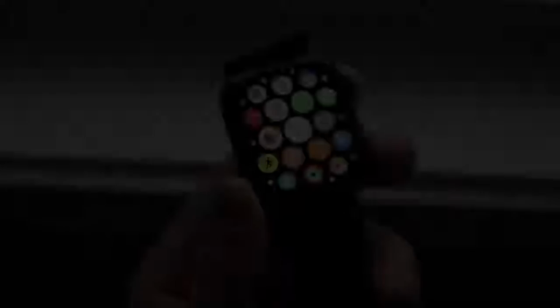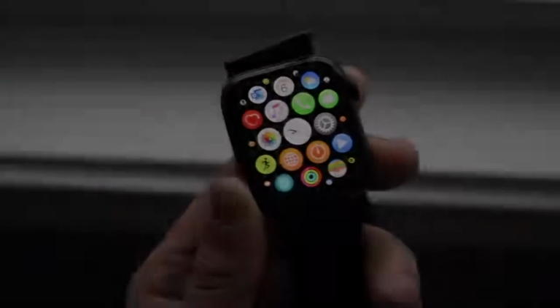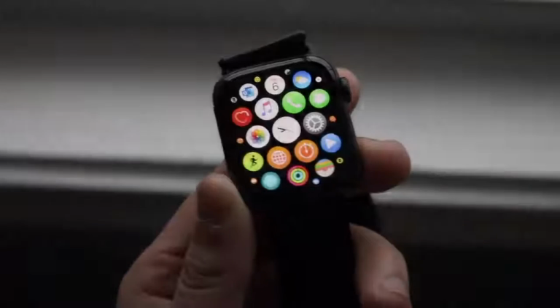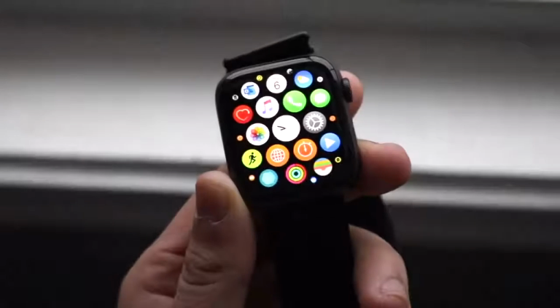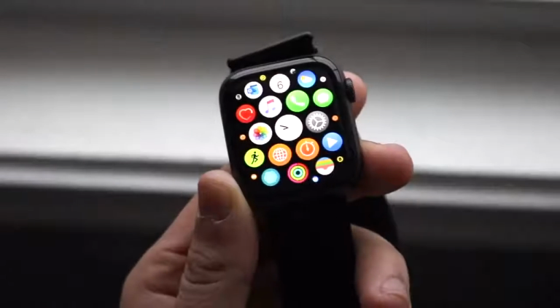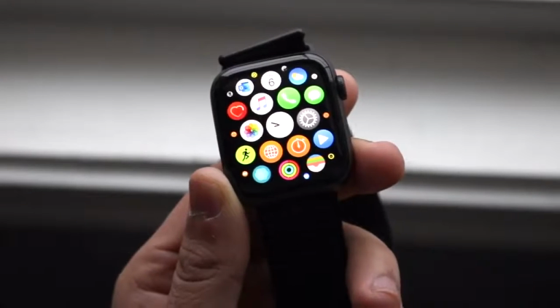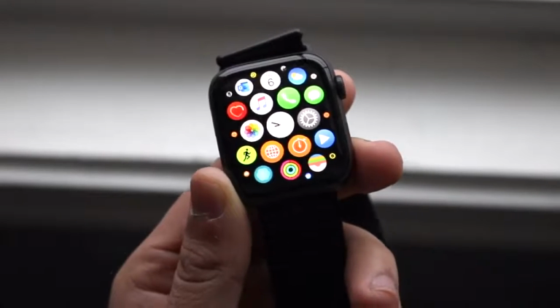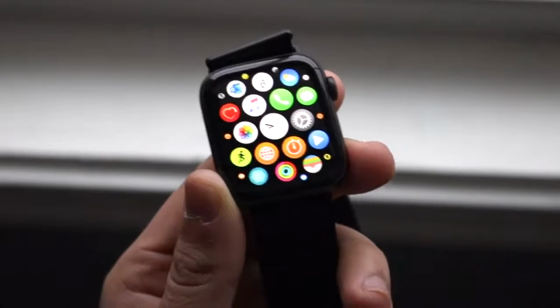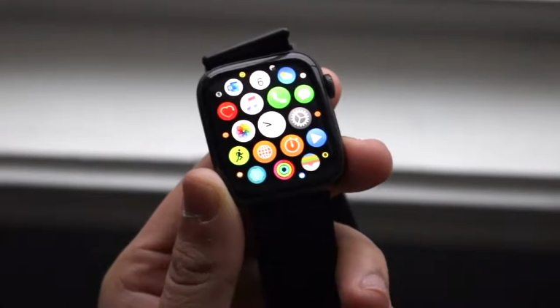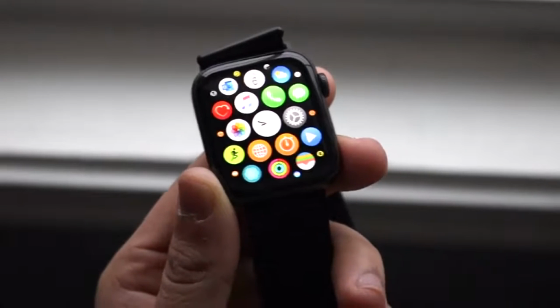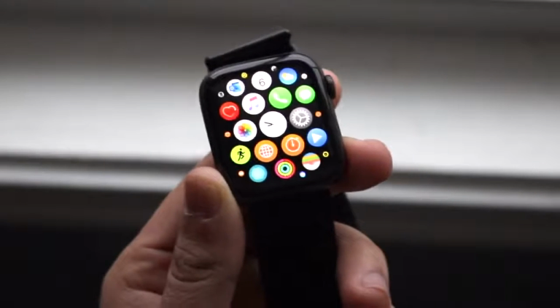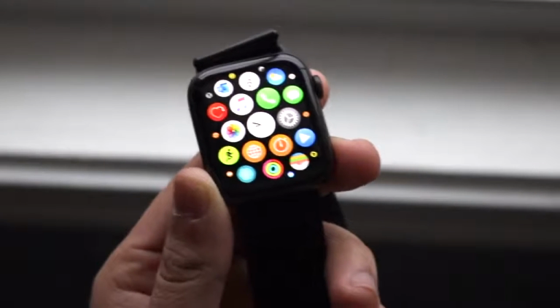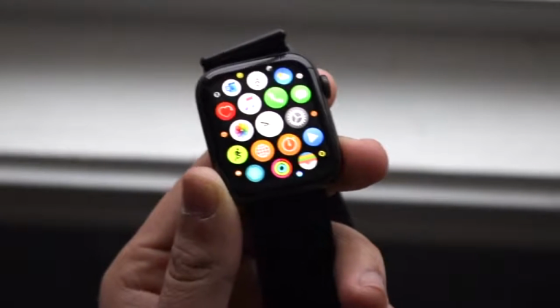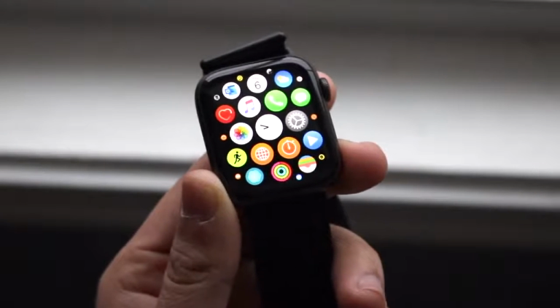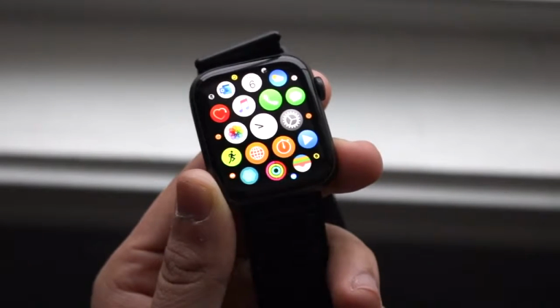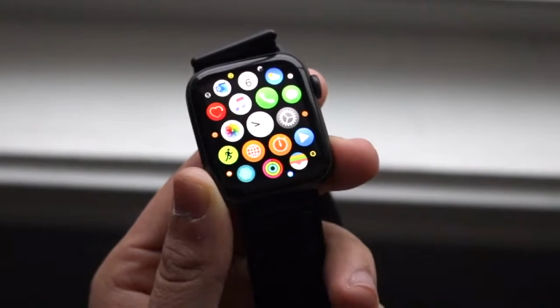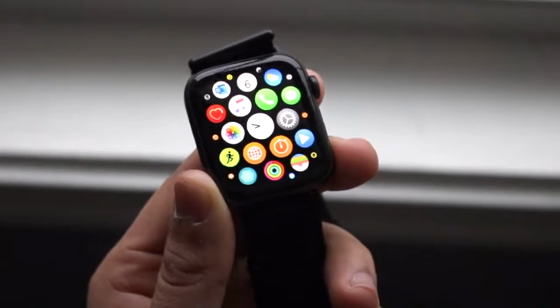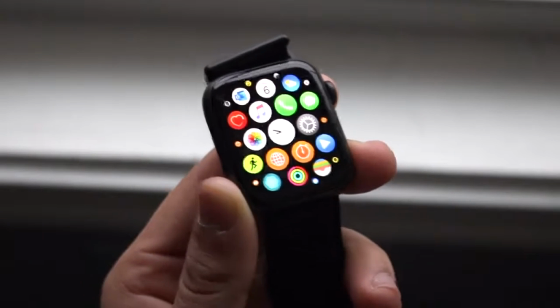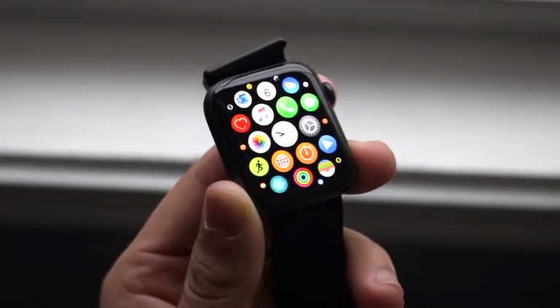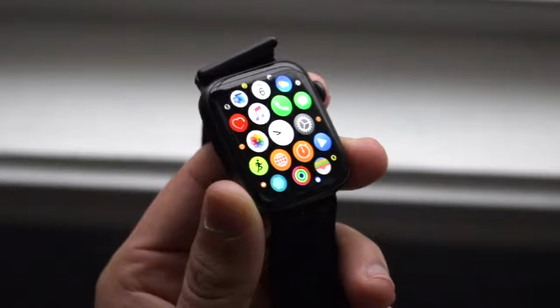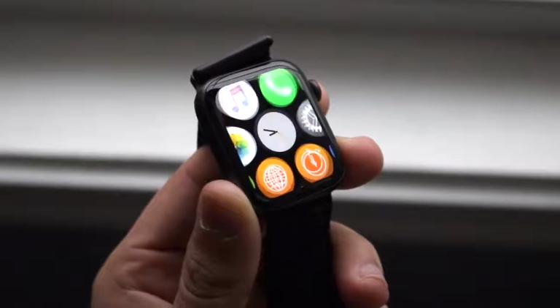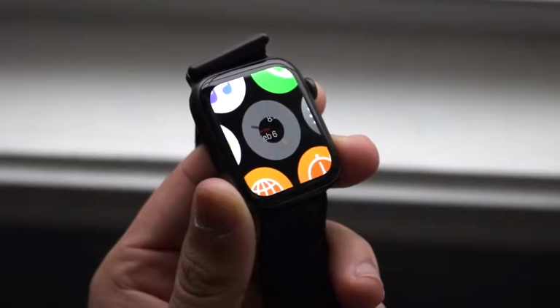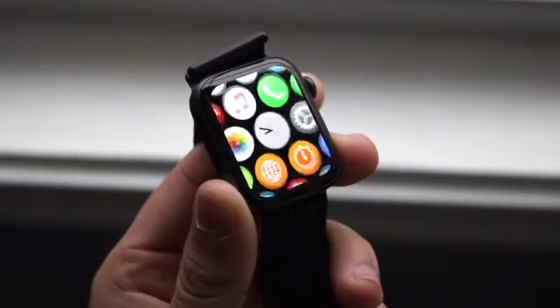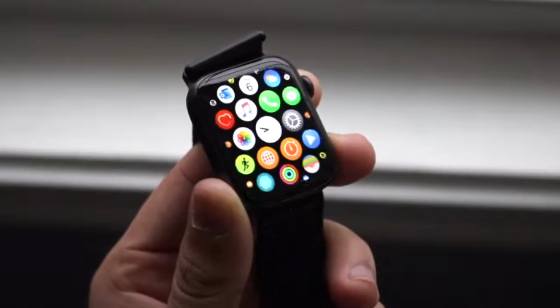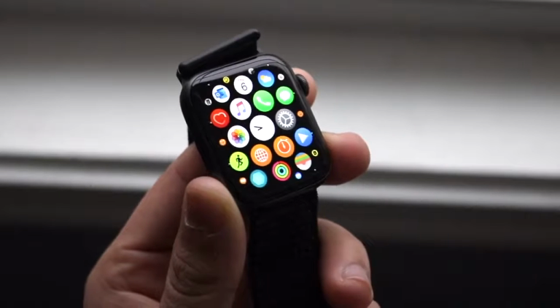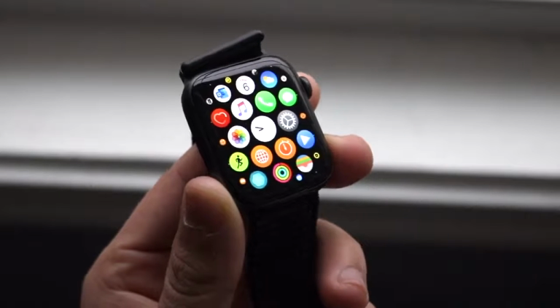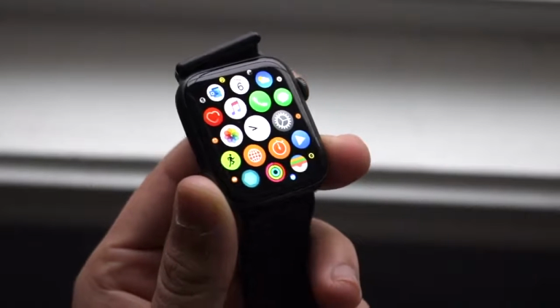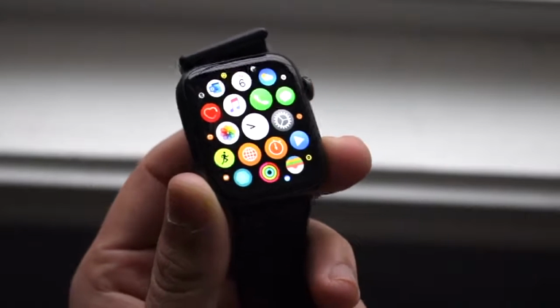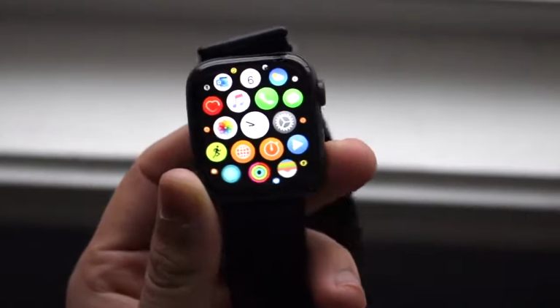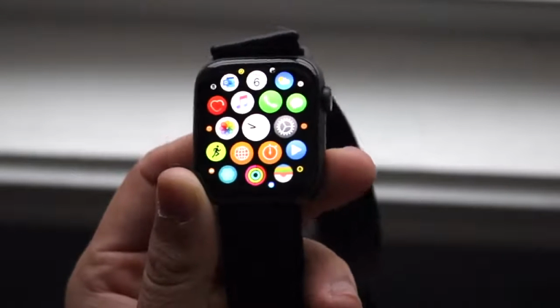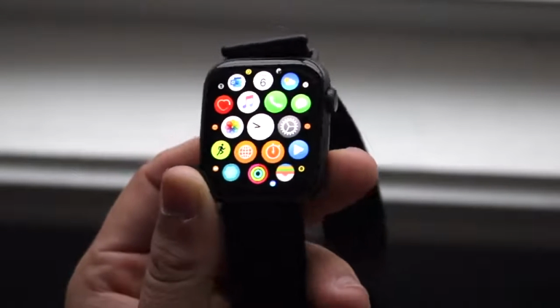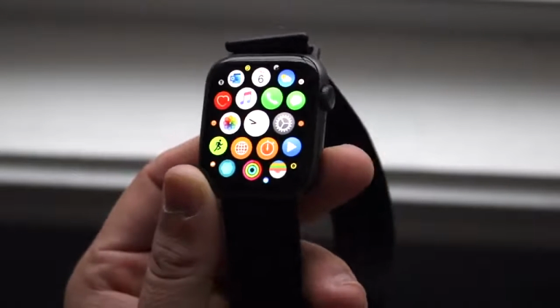Welcome back to the channel everyone. I've been dropping a lot of Apple Watch videos recently — I dropped my Apple Watch 1 last year, two years ago, Apple Watch 2, and 3.